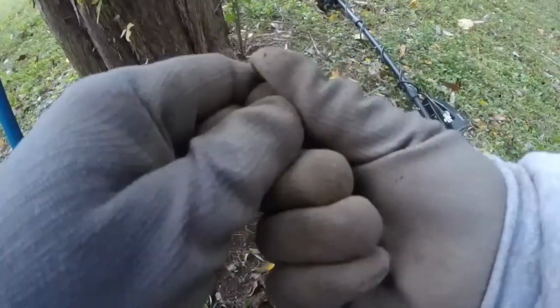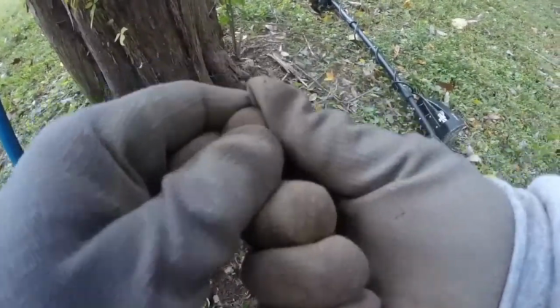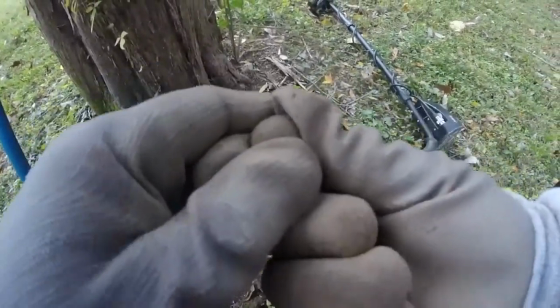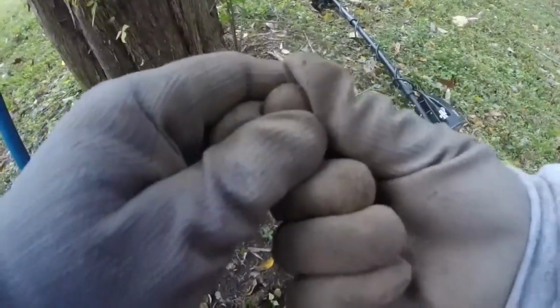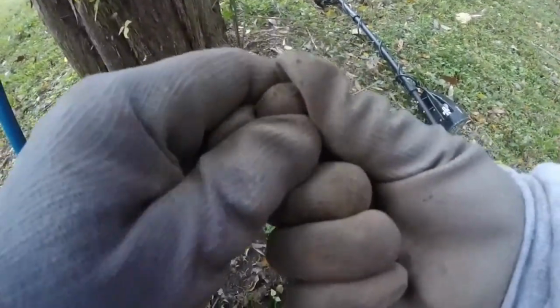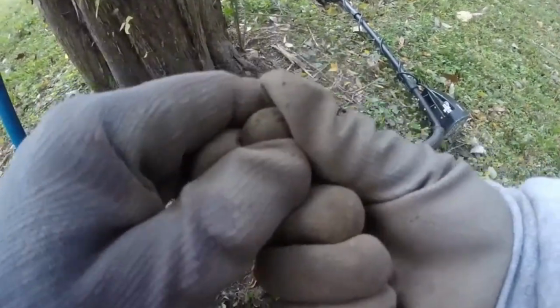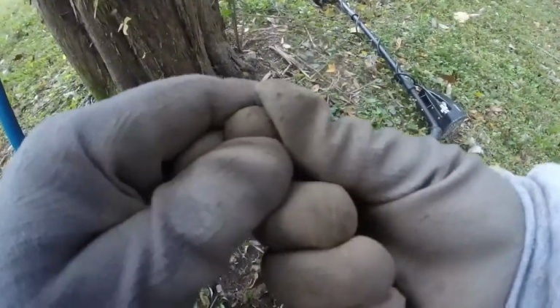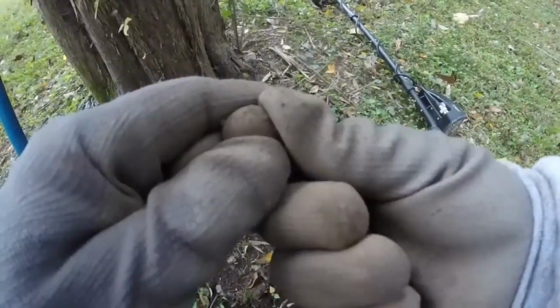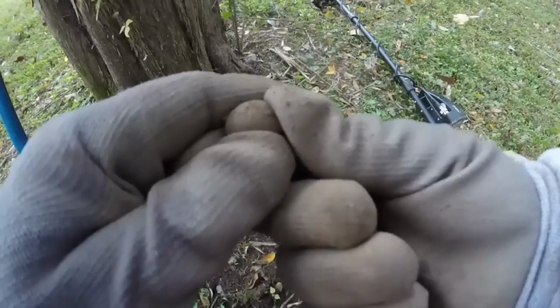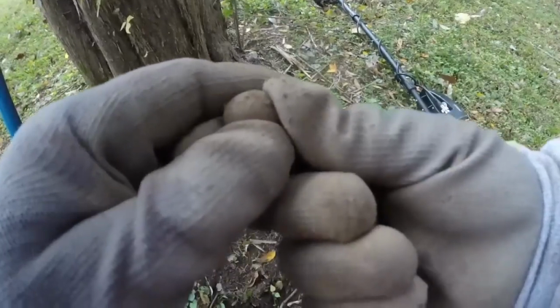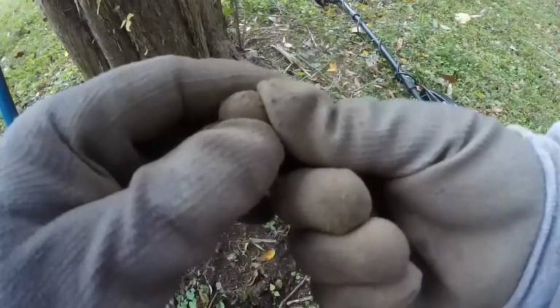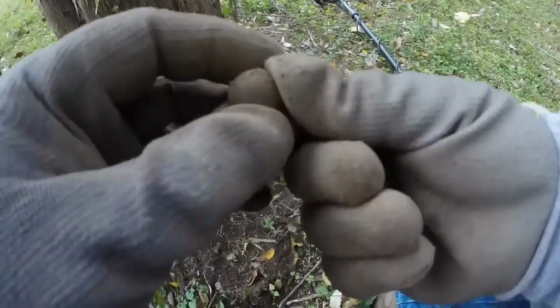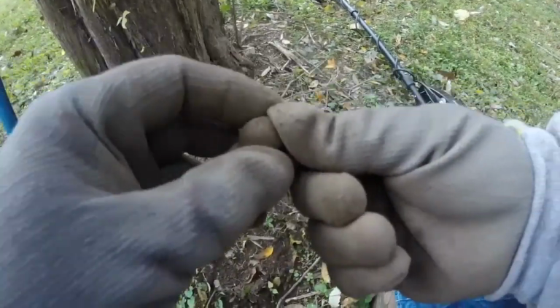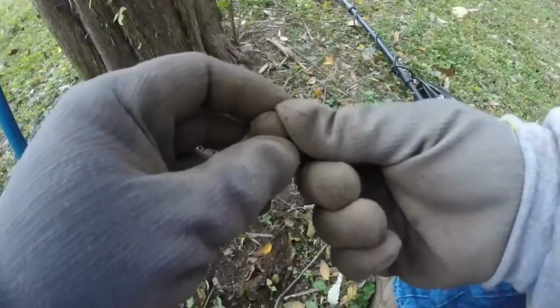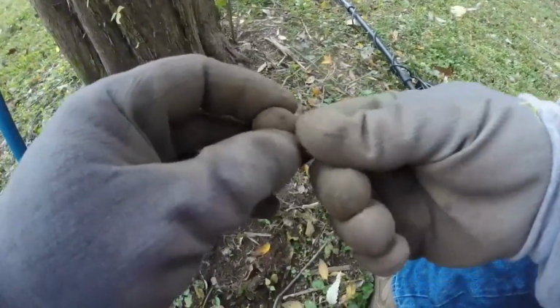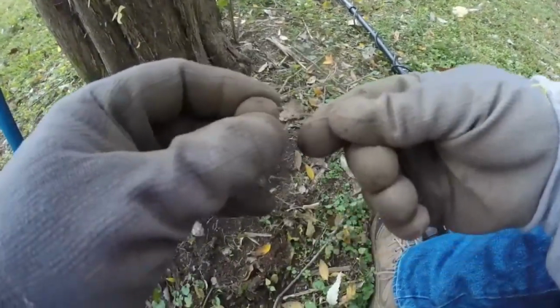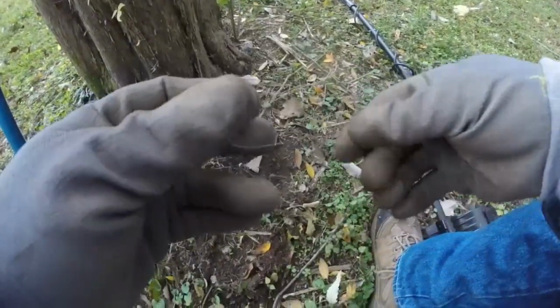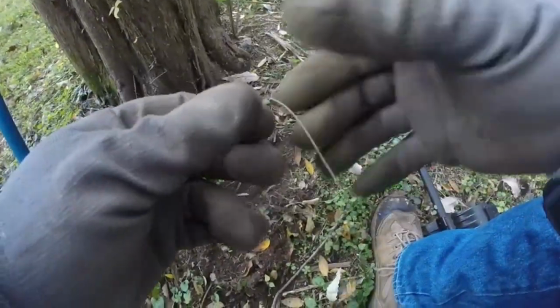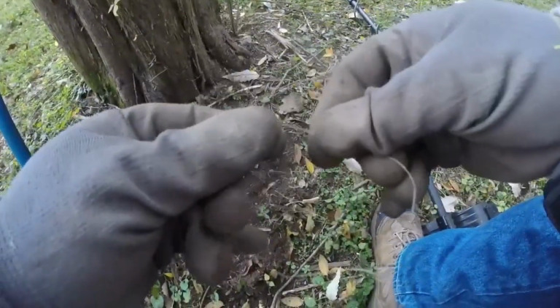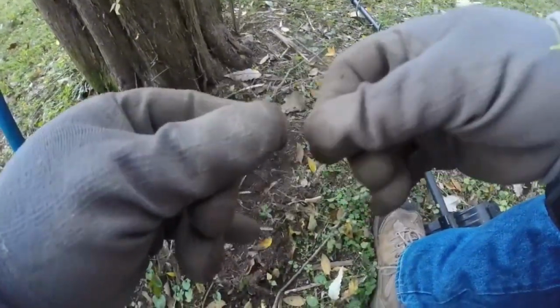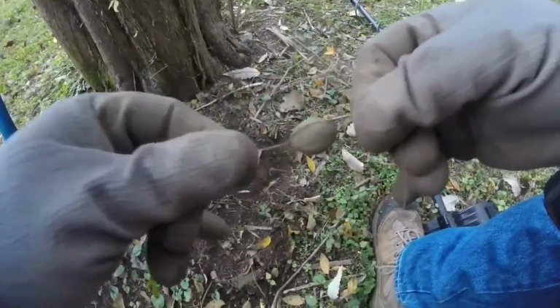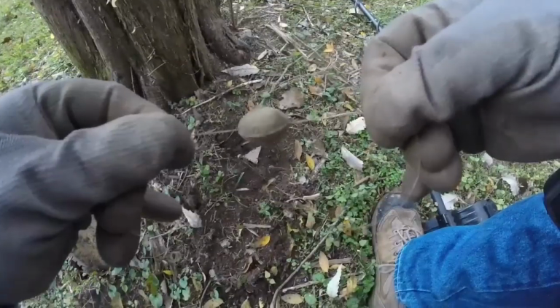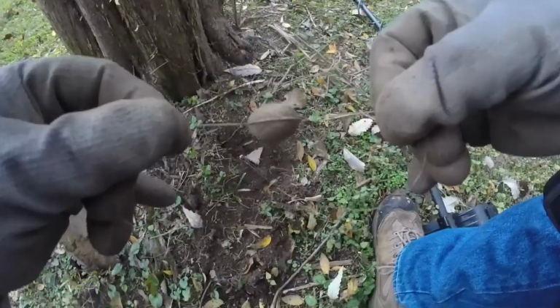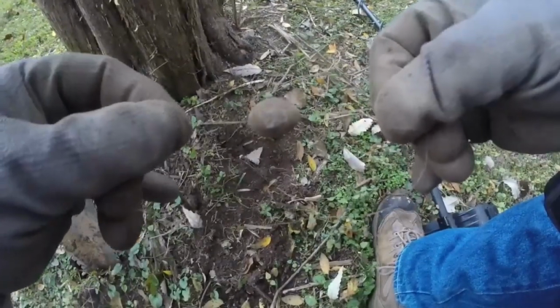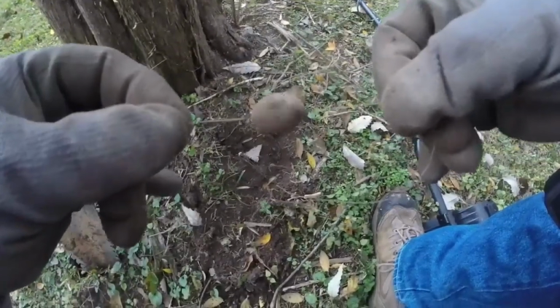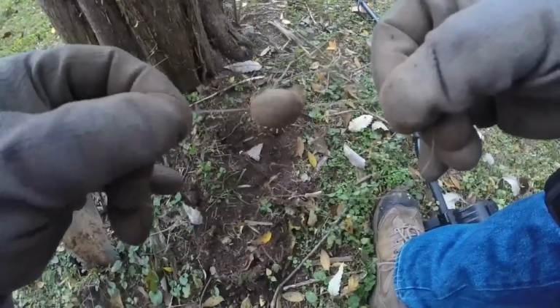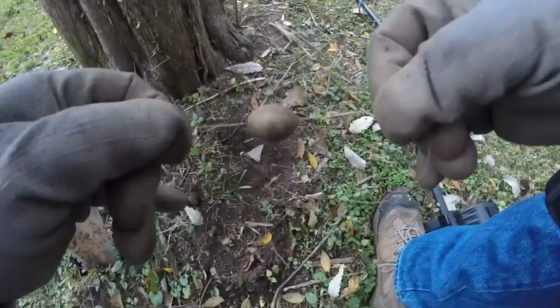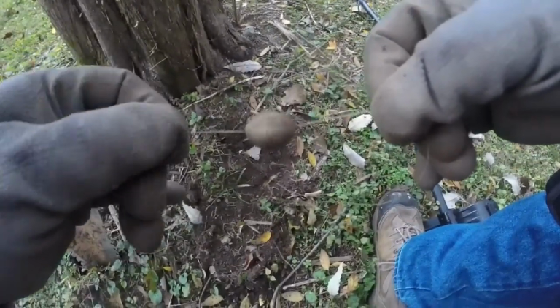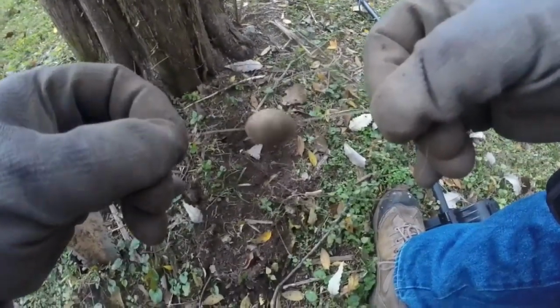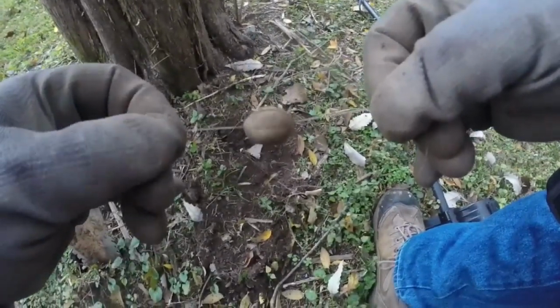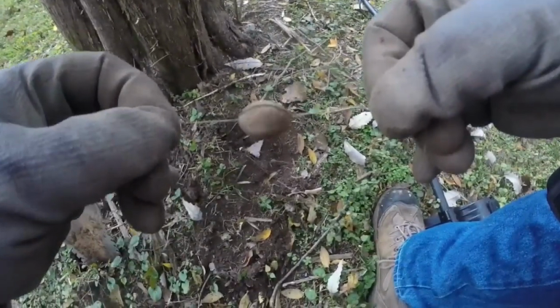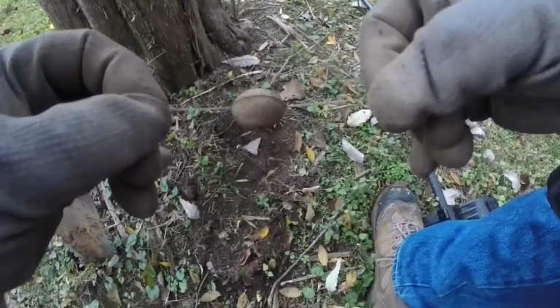Got me a nice round ball, except it's got fishing line on it. Don't quite think that's Civil War.